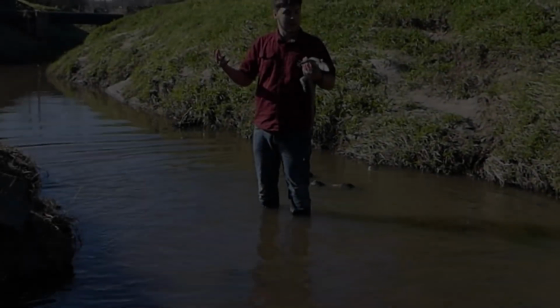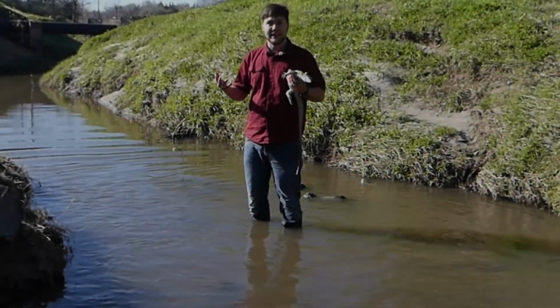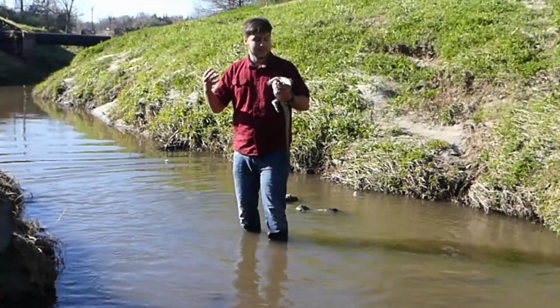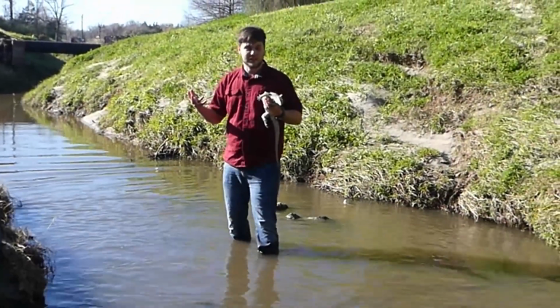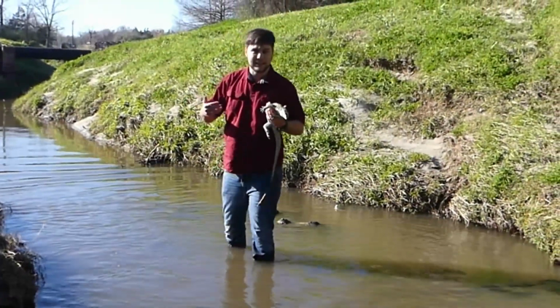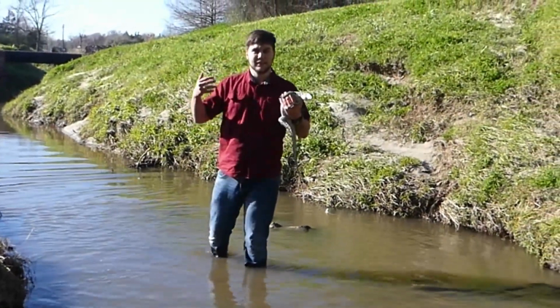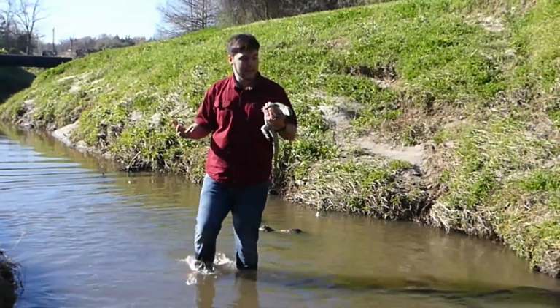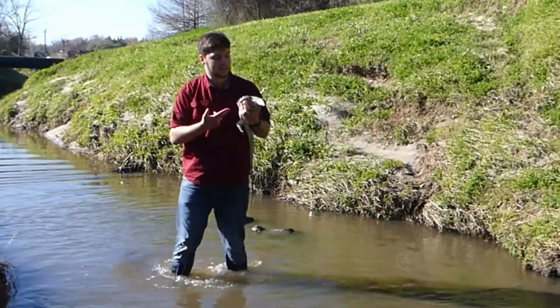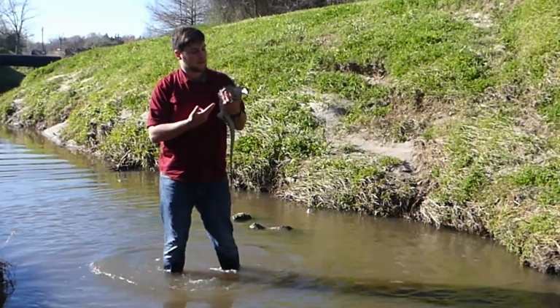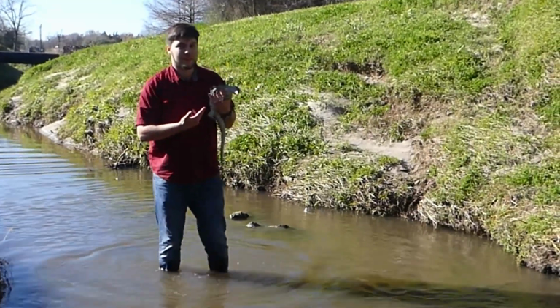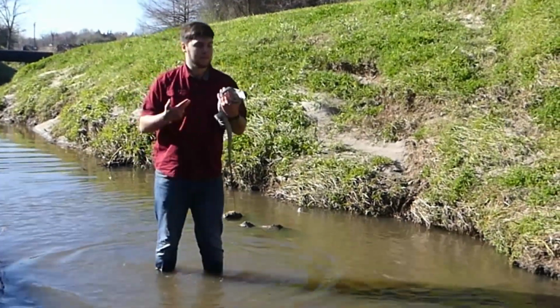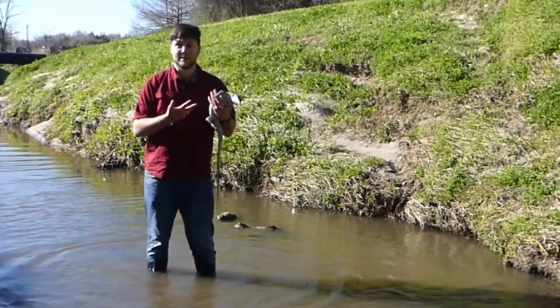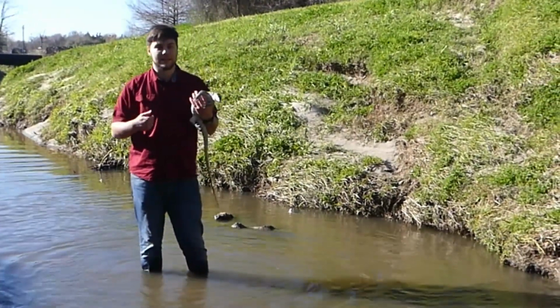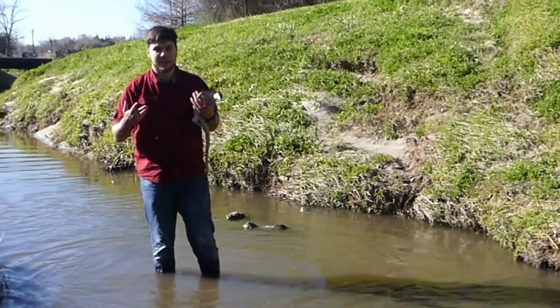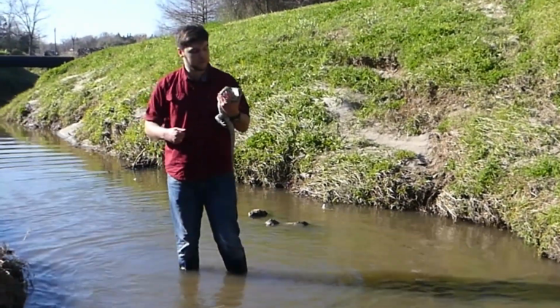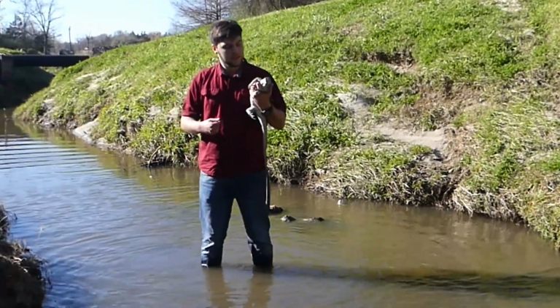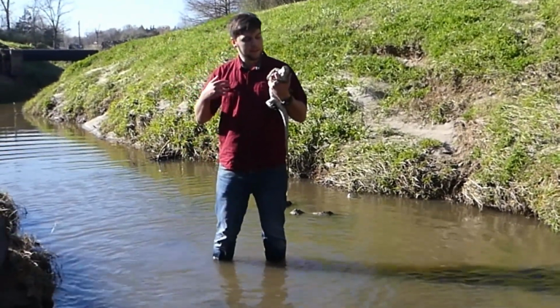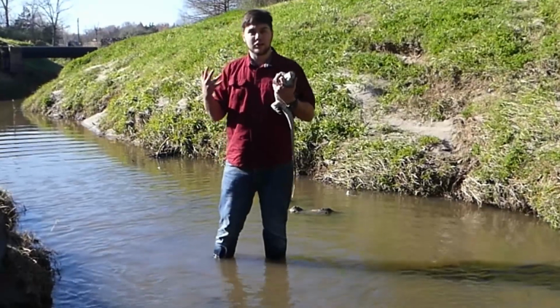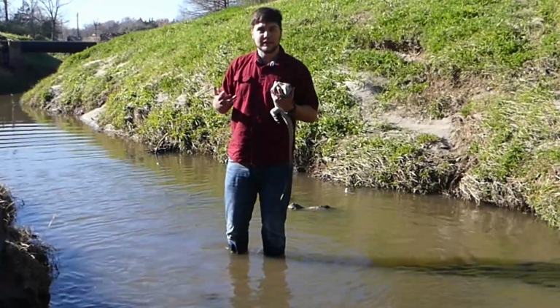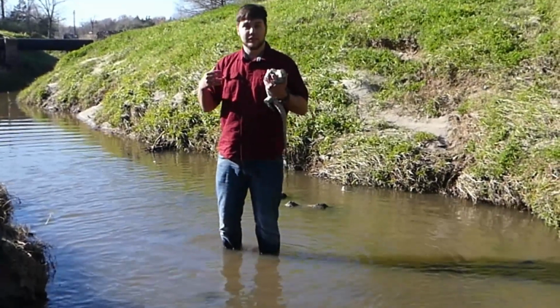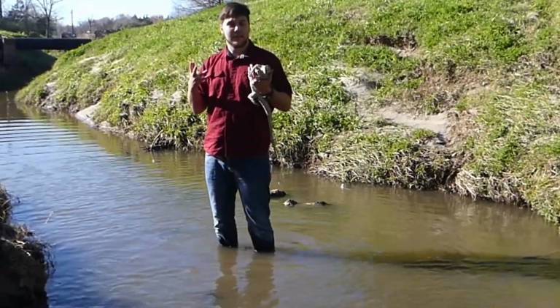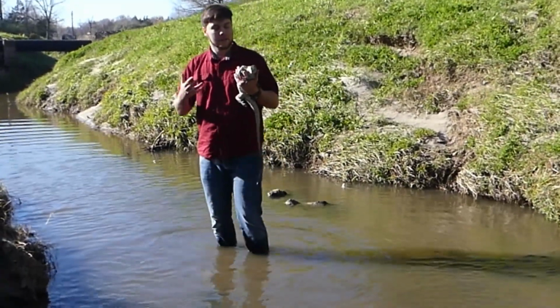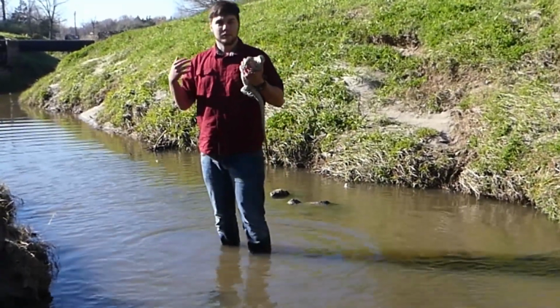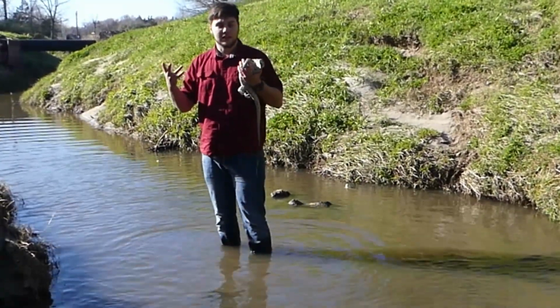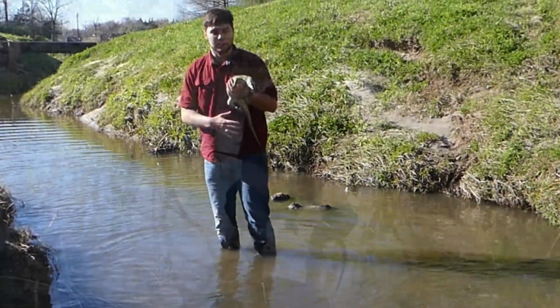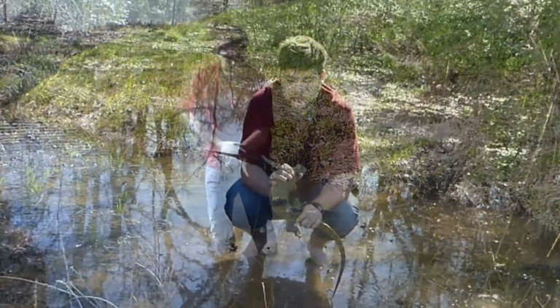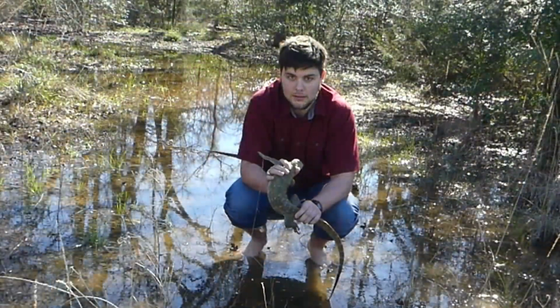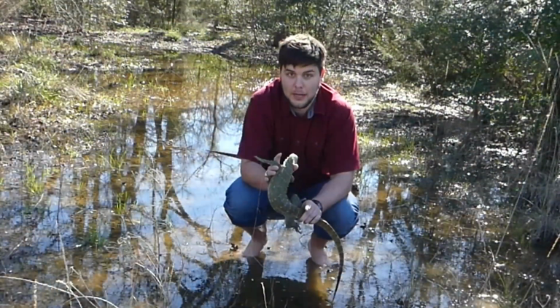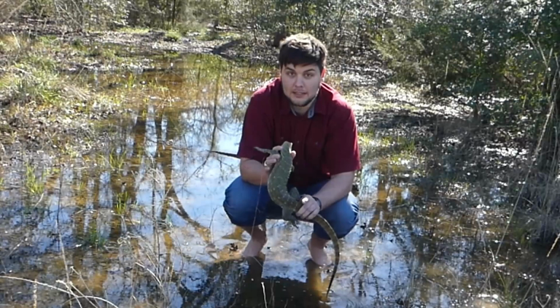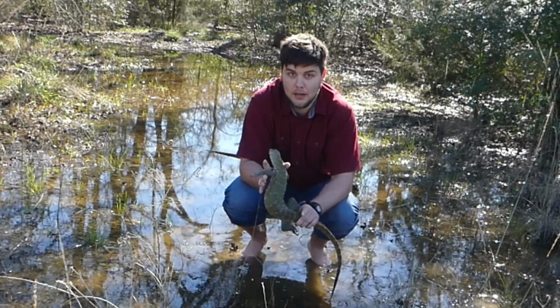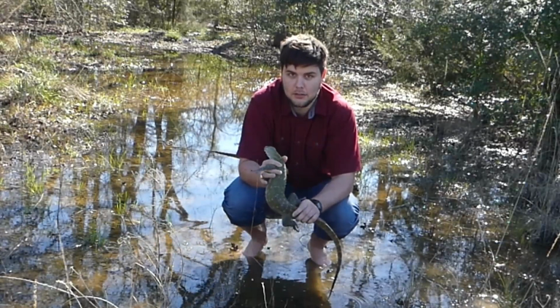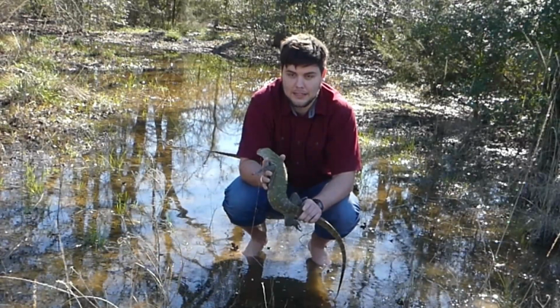Howdy guys, Nature Nerds back again. This time I have a Nile monitor right here with me. His name is Mike, he's one of my educational animals. While they're not normally found in Texas, they're actually from Africa. We're going to be talking a little bit about them — this is a quite young Nile monitor, or Varanus niloticus.